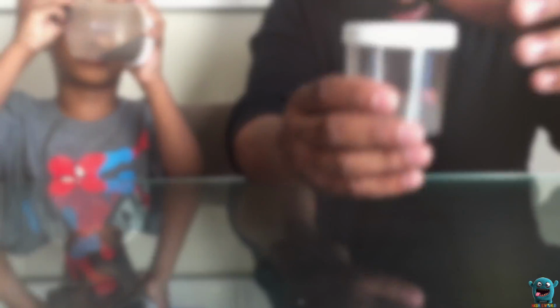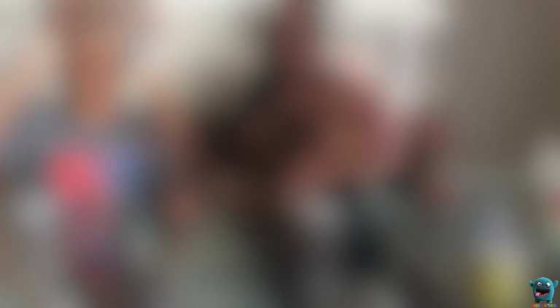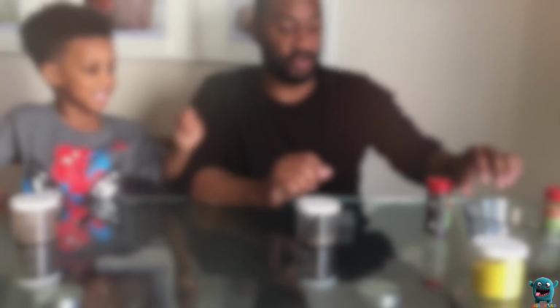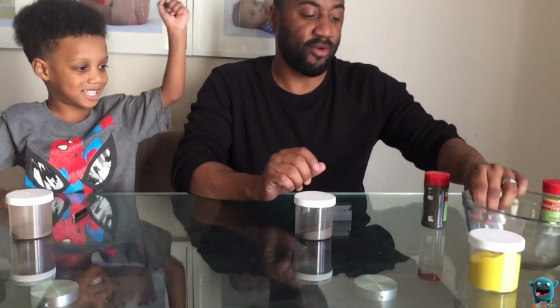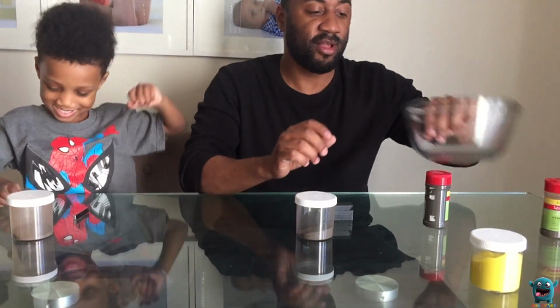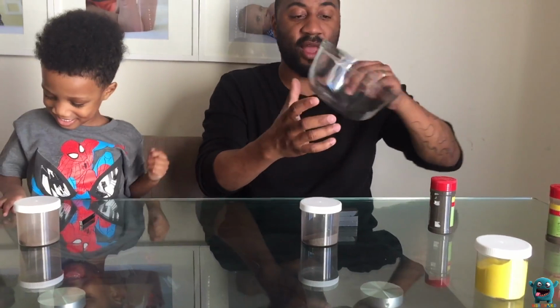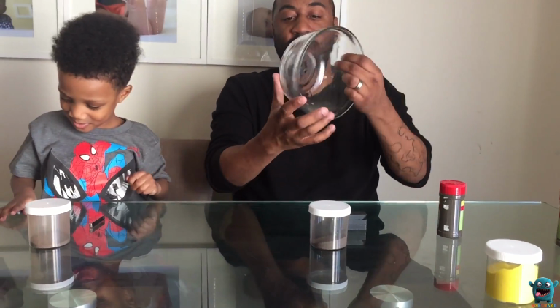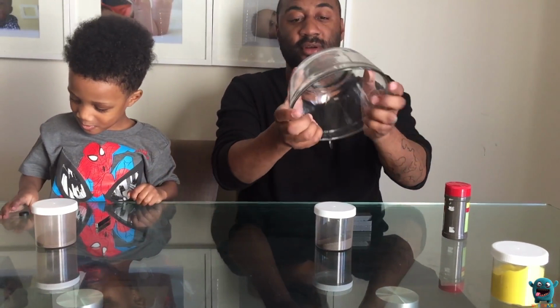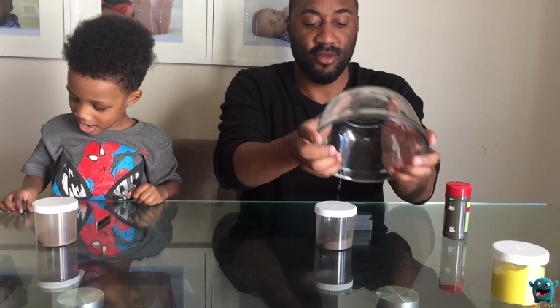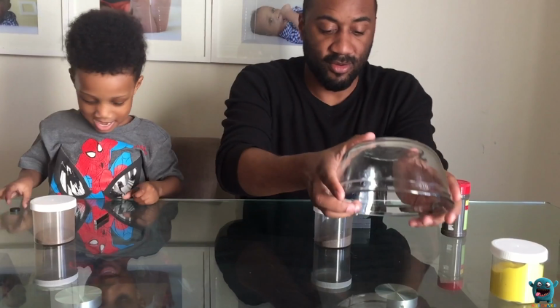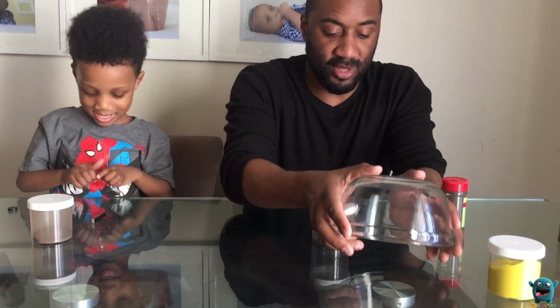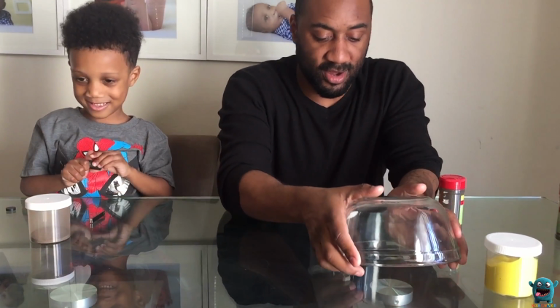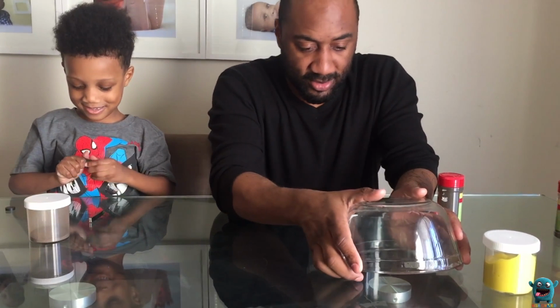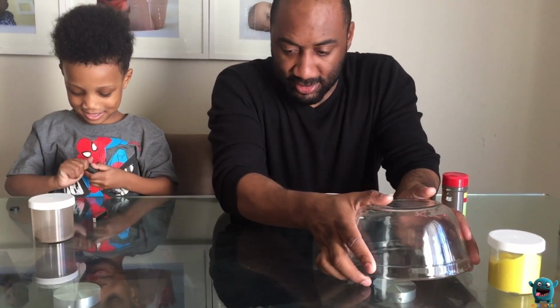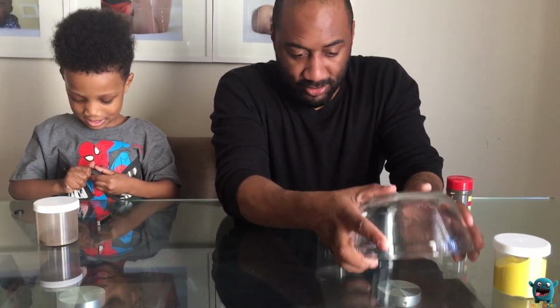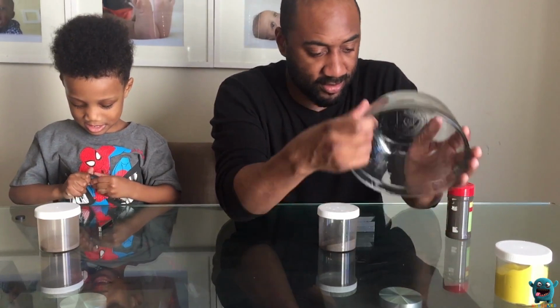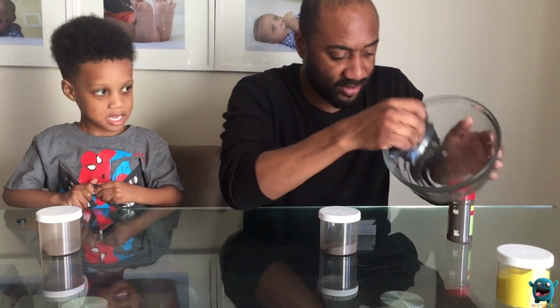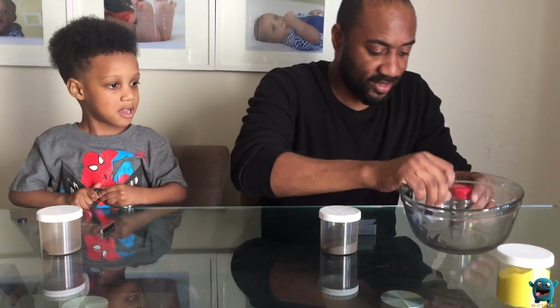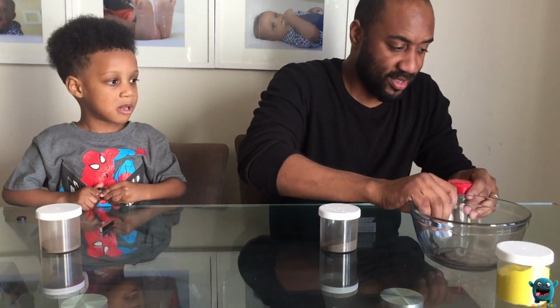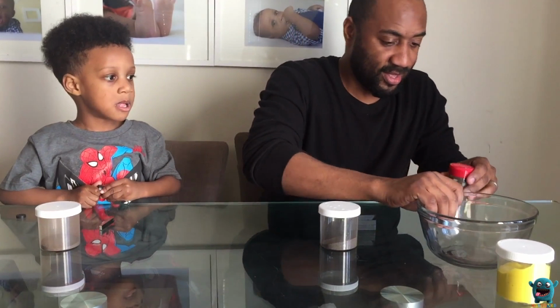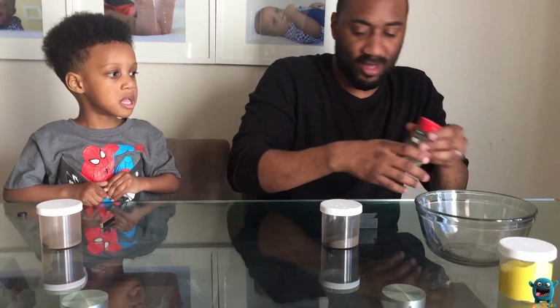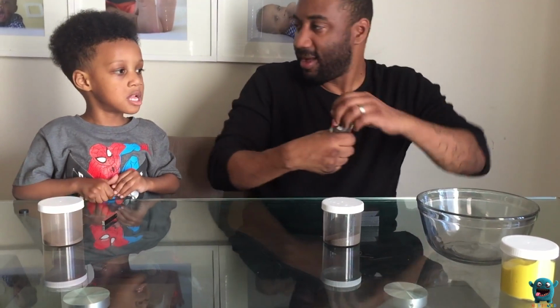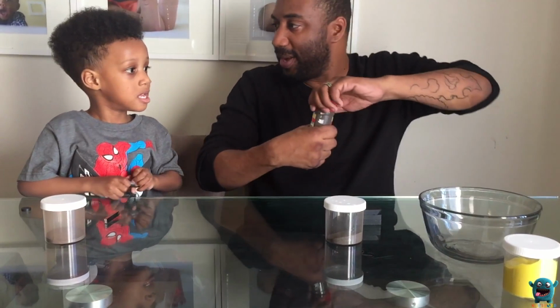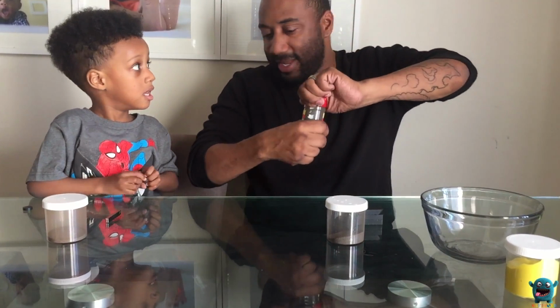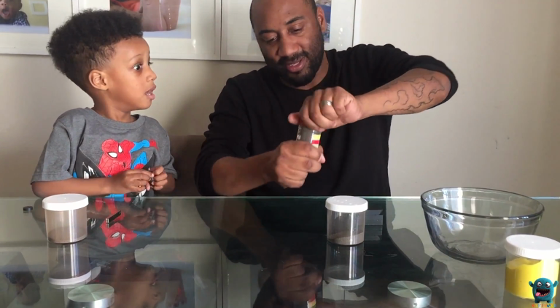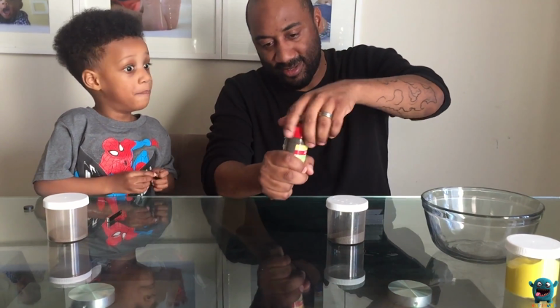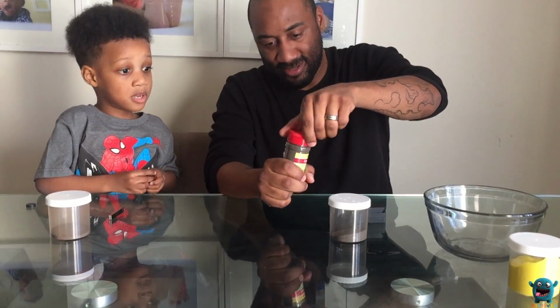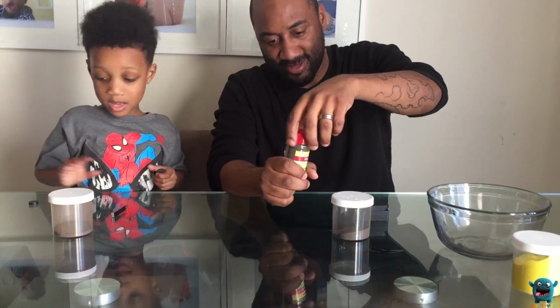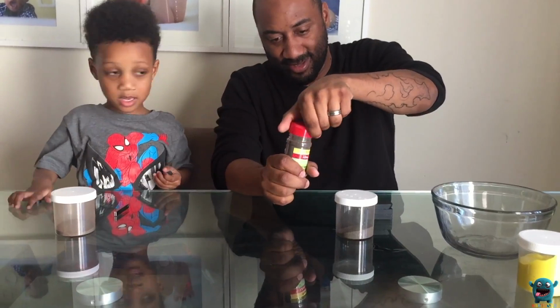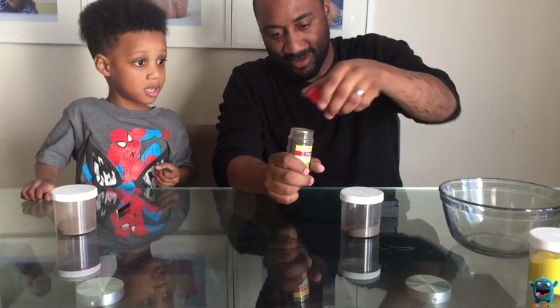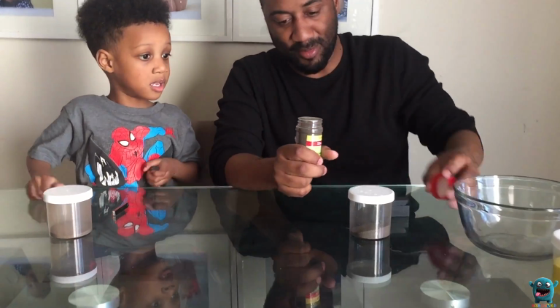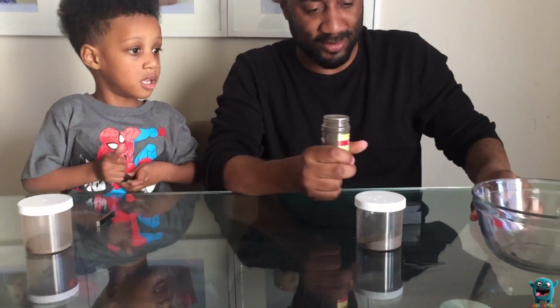All right, so now we are going to do a big one. Yeah, we're gonna do a big one.